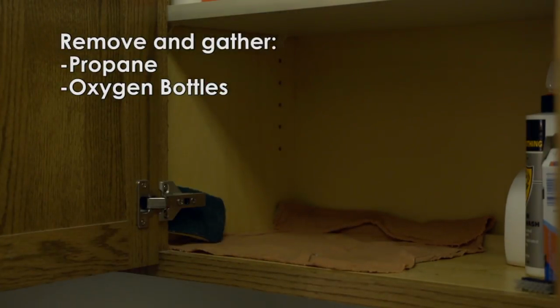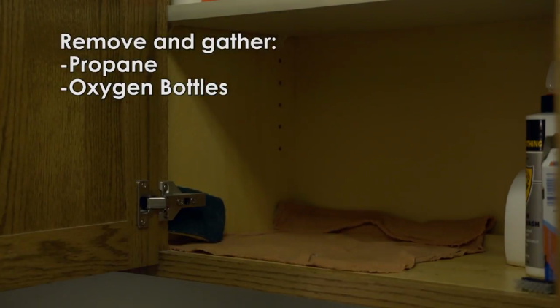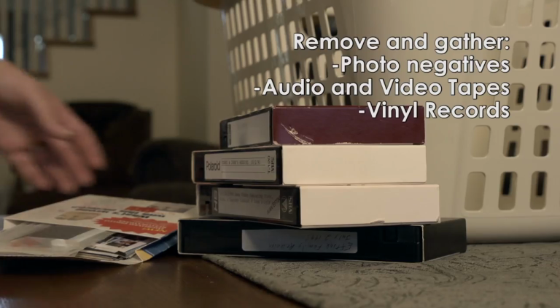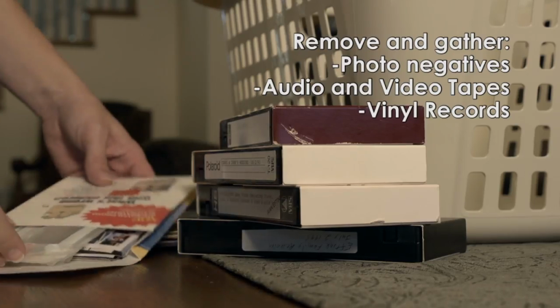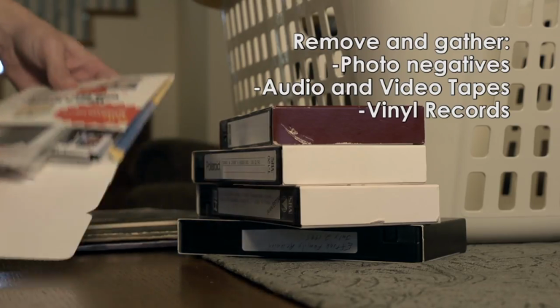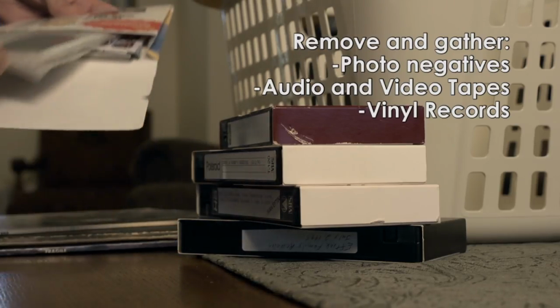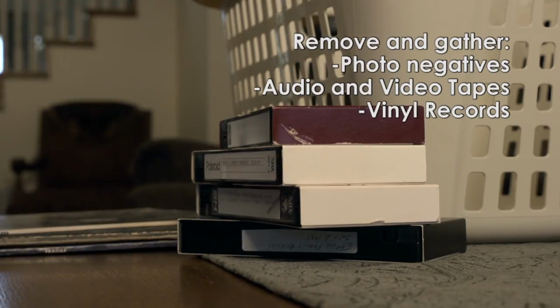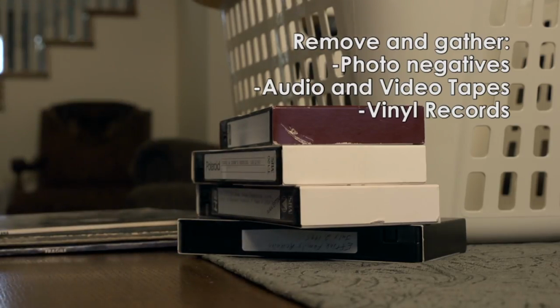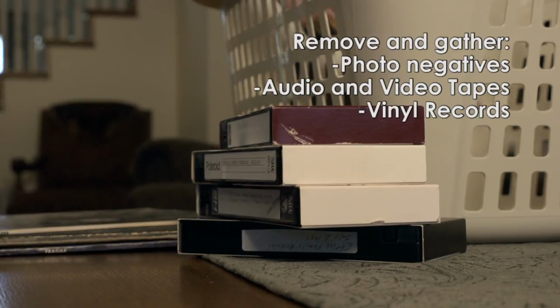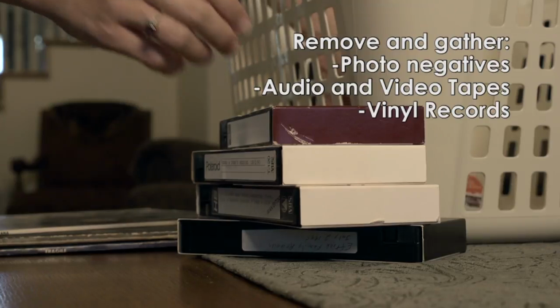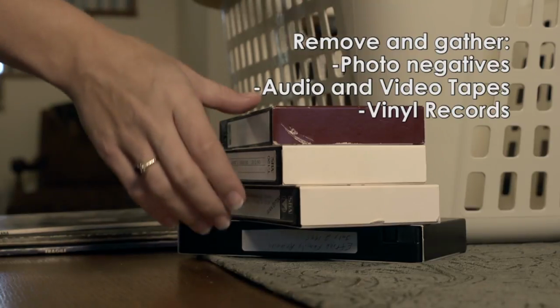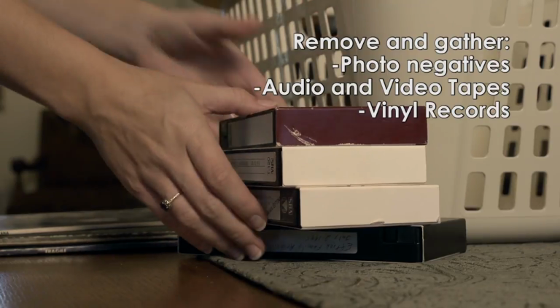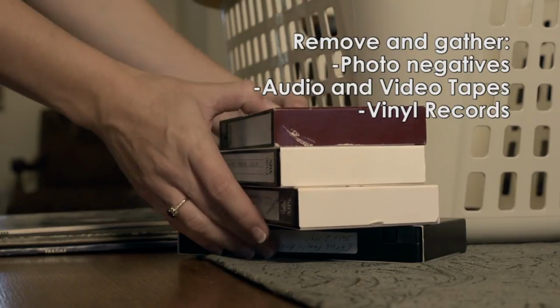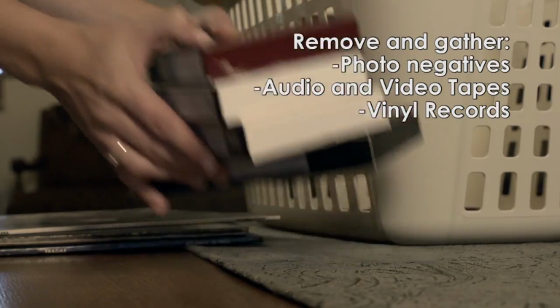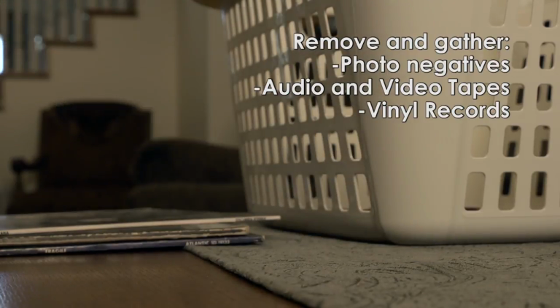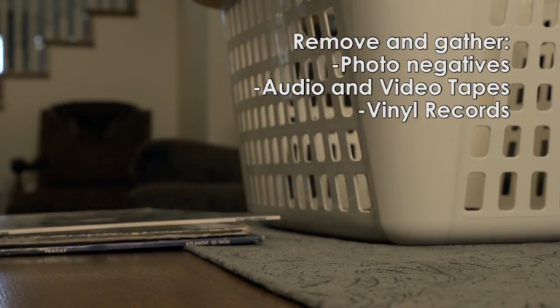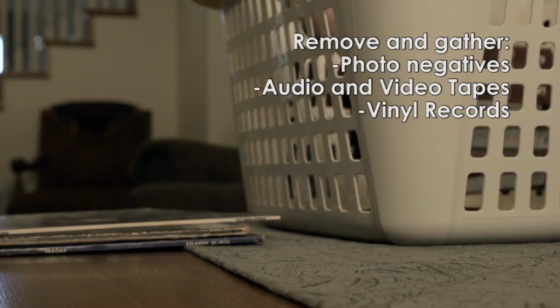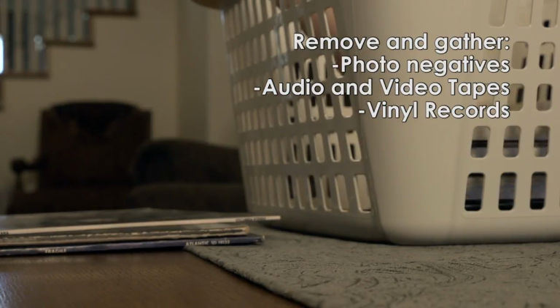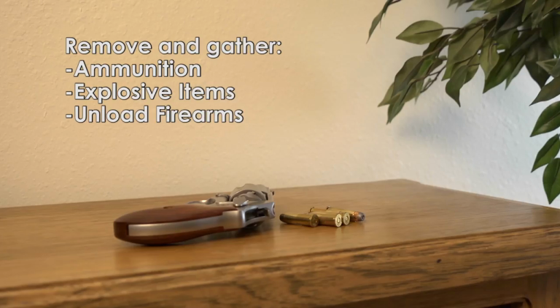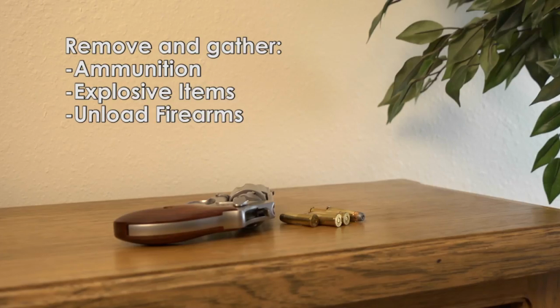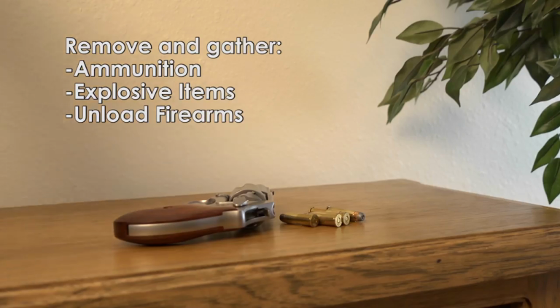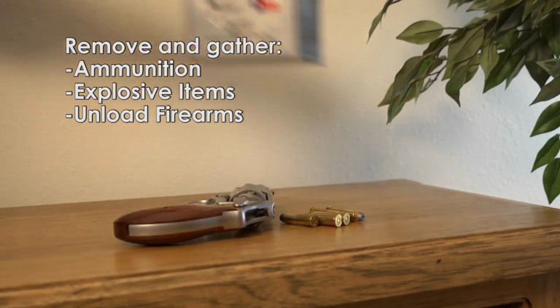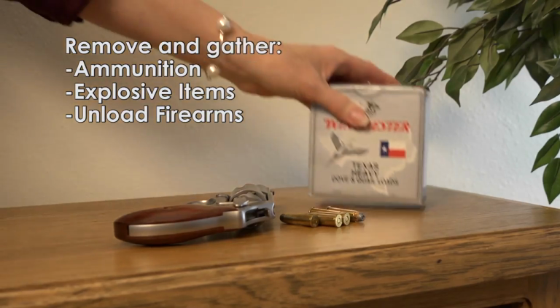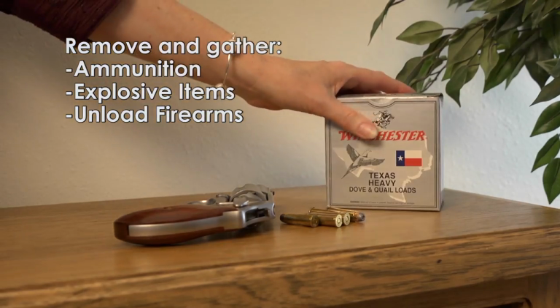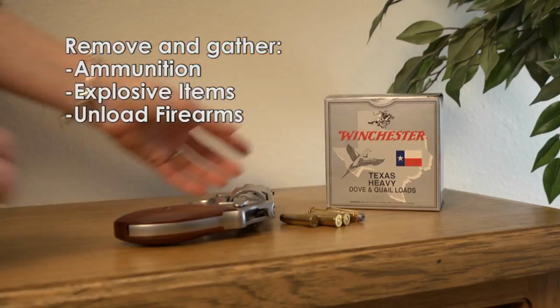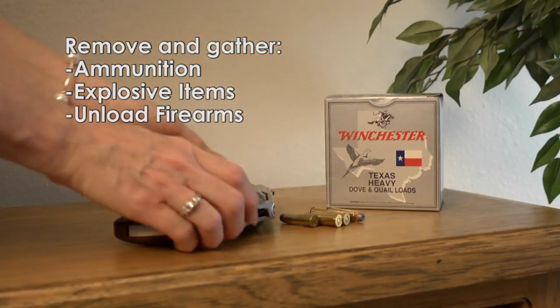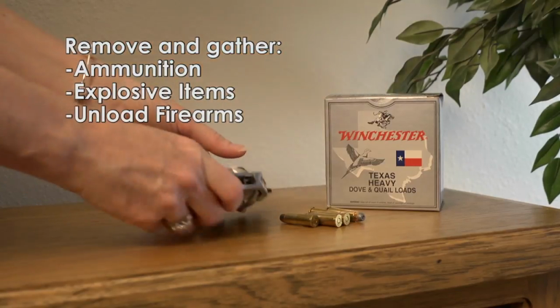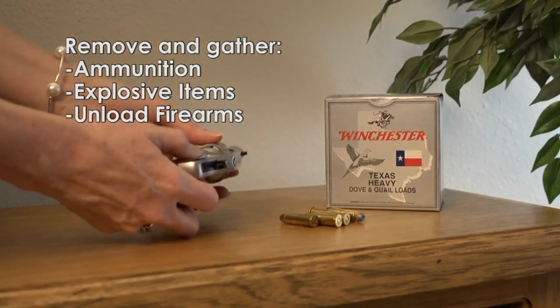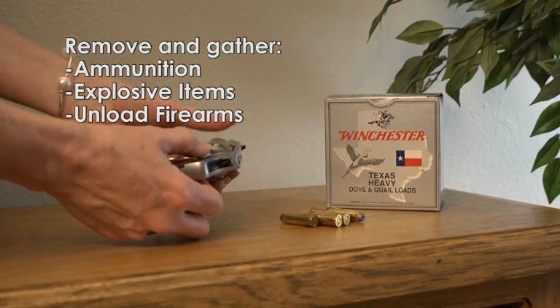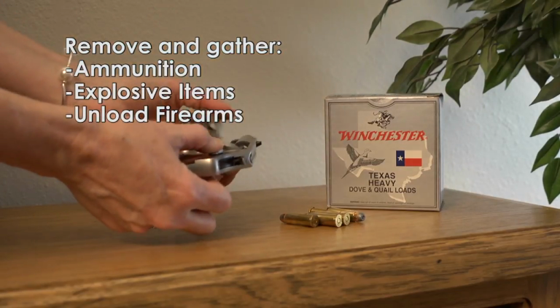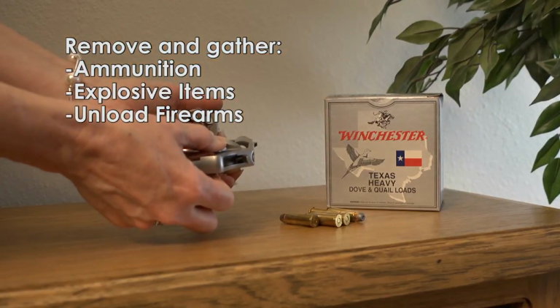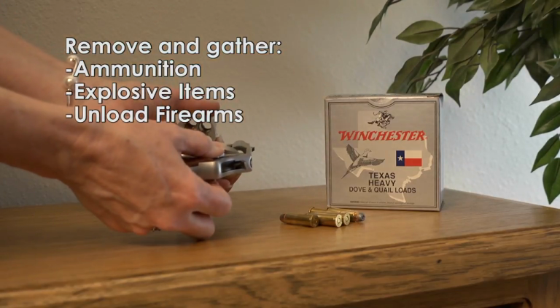Sensitive items like photo negatives, audio and video tapes, and vinyl records should be gathered for inspection. Don't forget to gather your ammunition and other explosive items. Firearms must be unloaded.